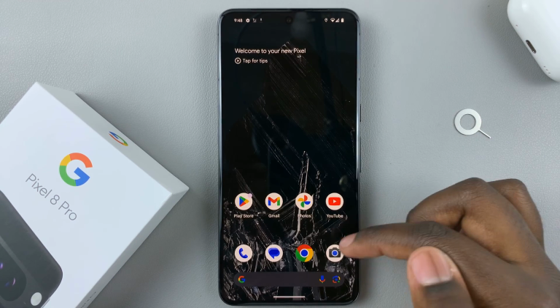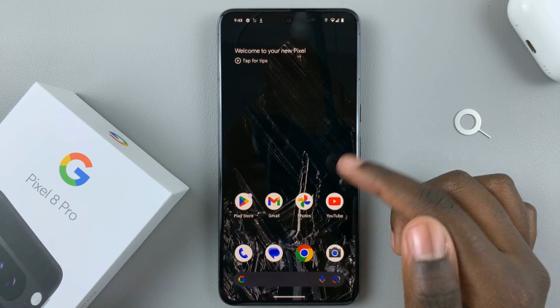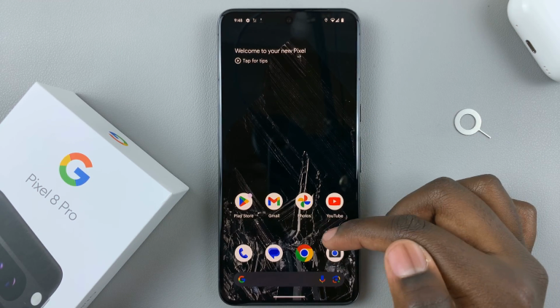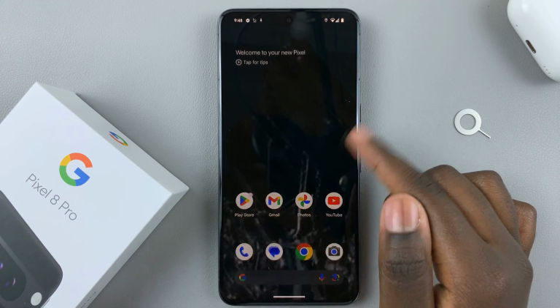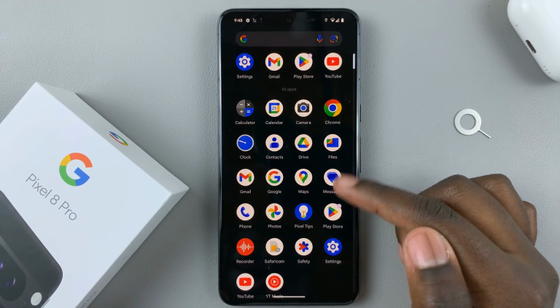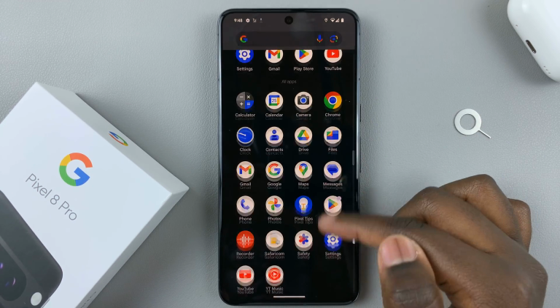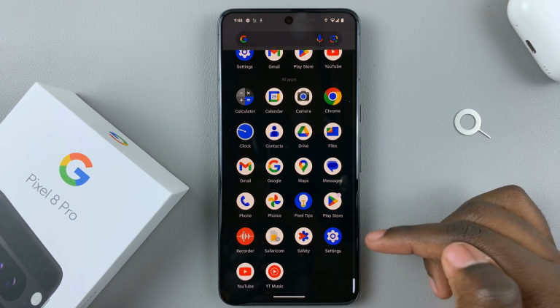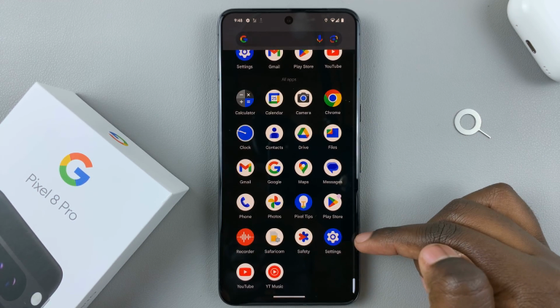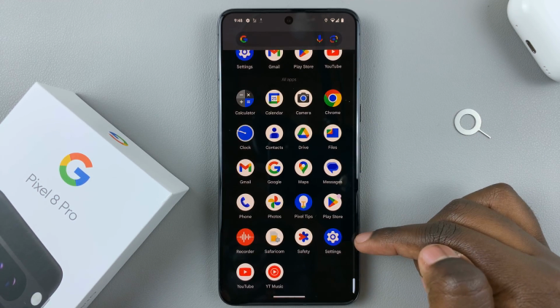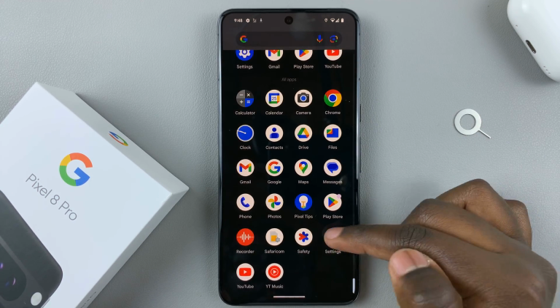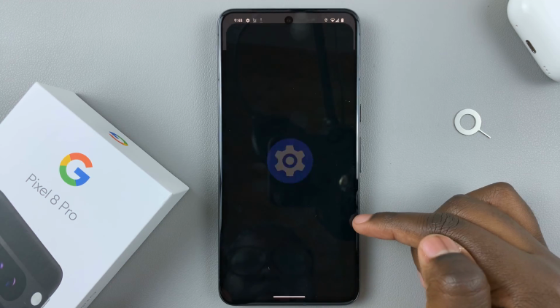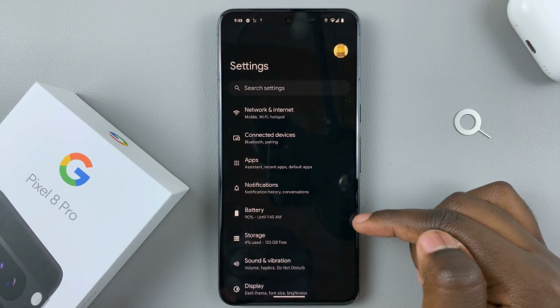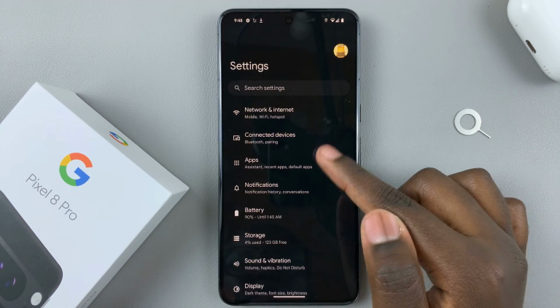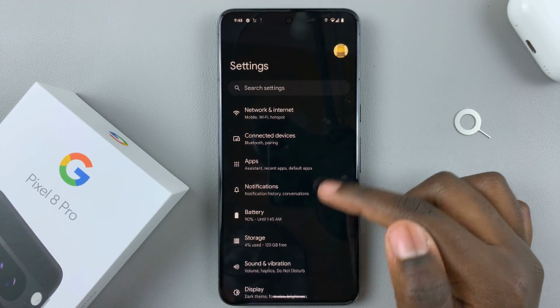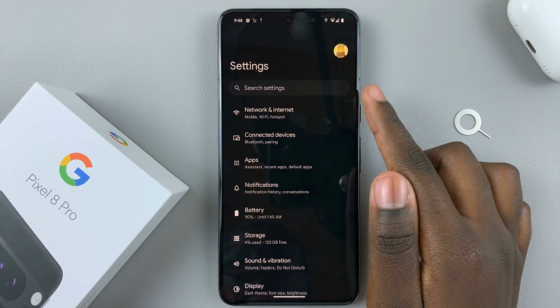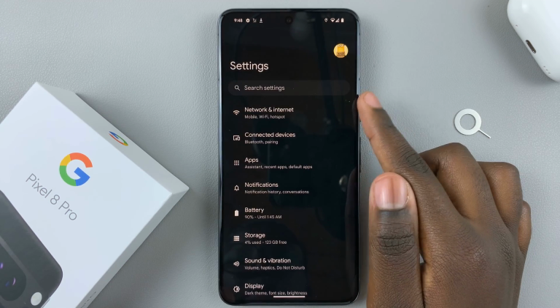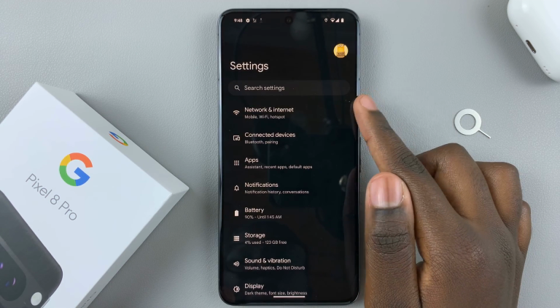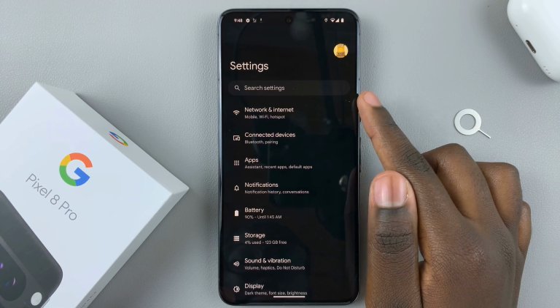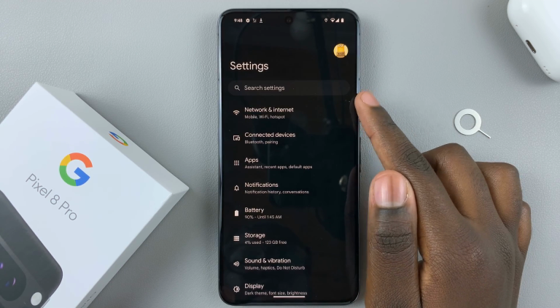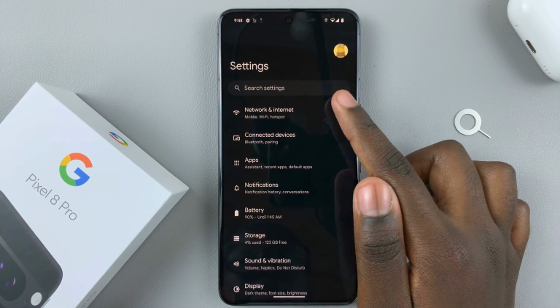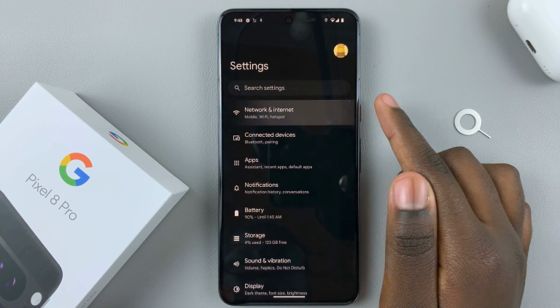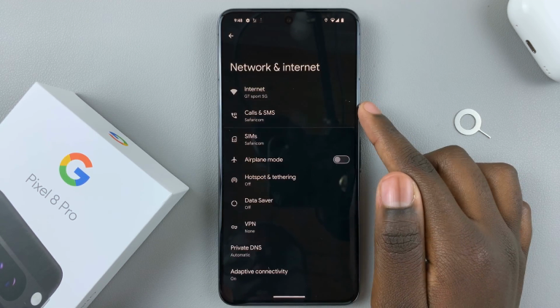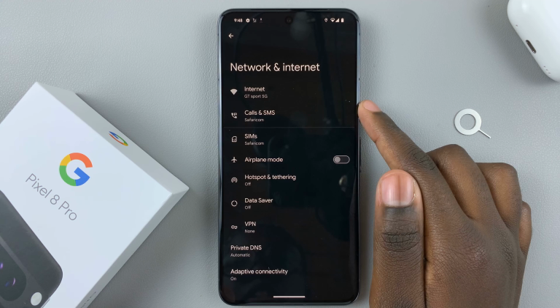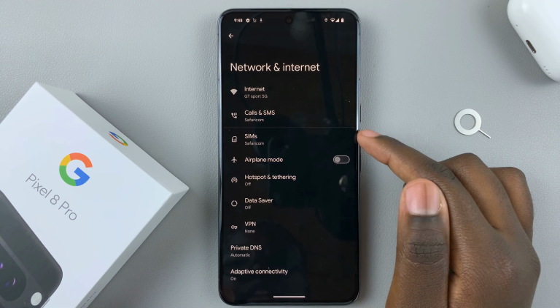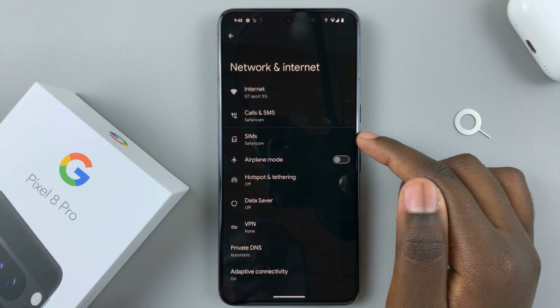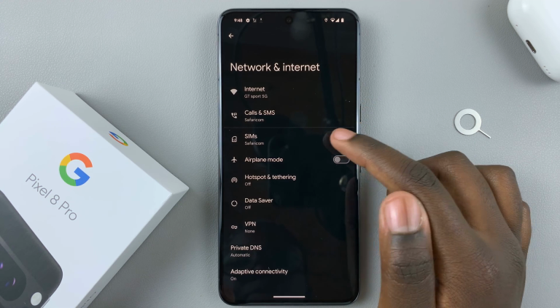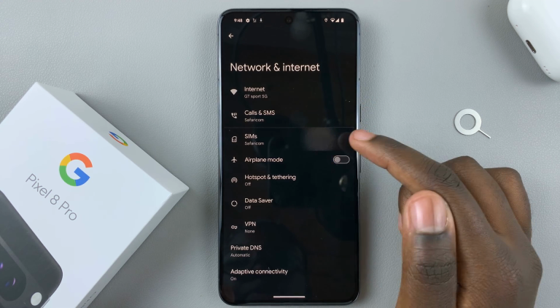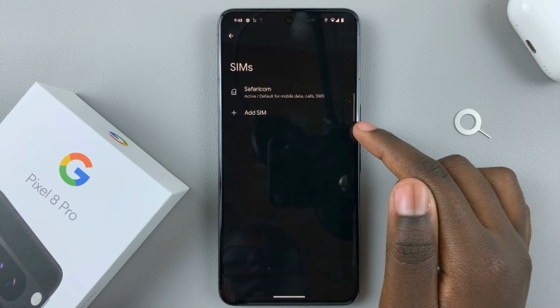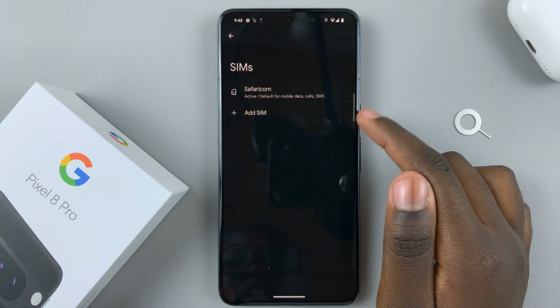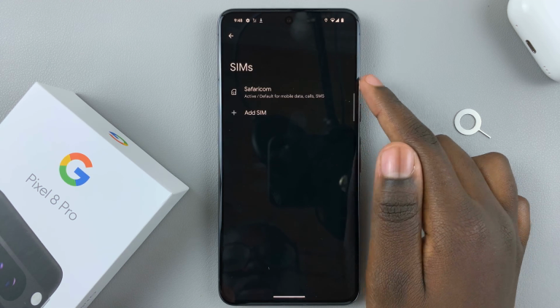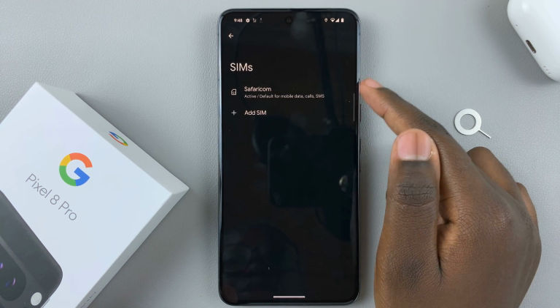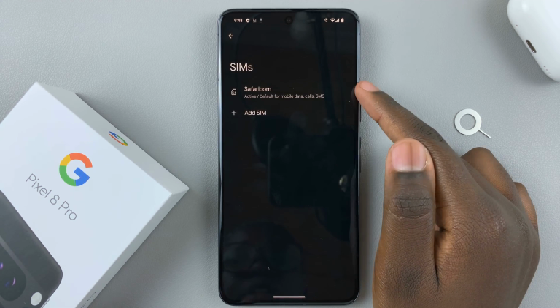In your home screen, scroll down and then select Settings. Under Settings, tap on Network and Internet, then select SIM. You should then see your SIM card listed.